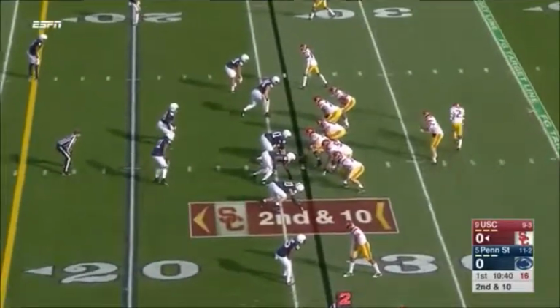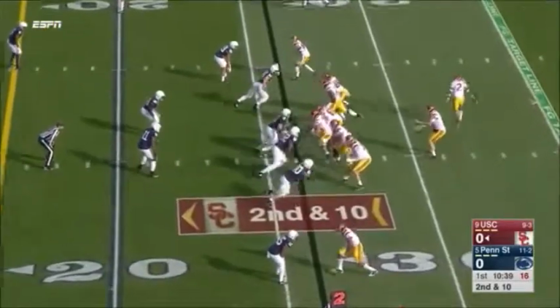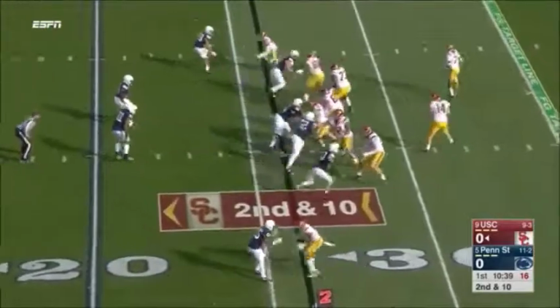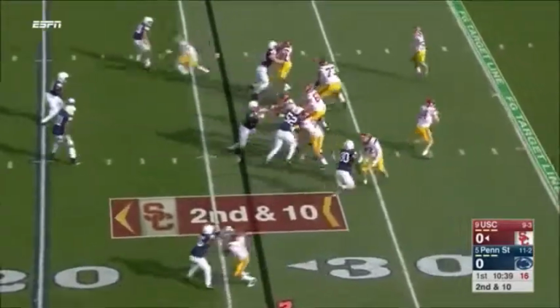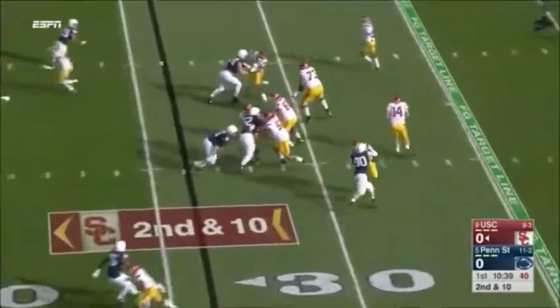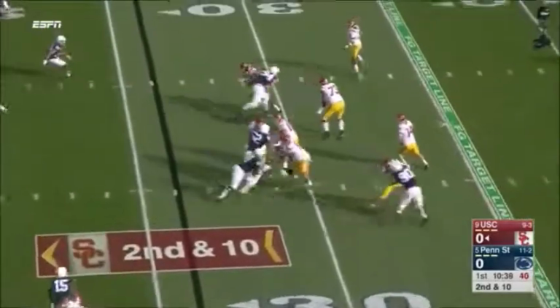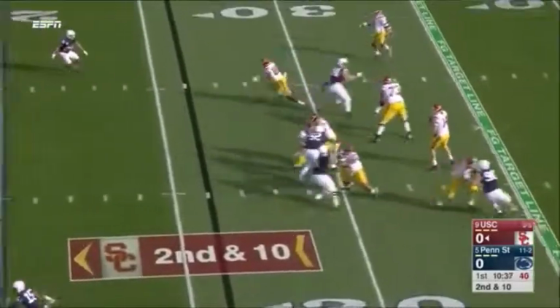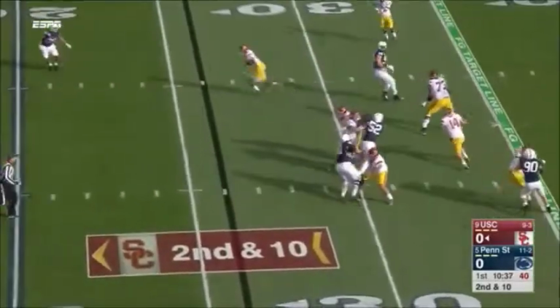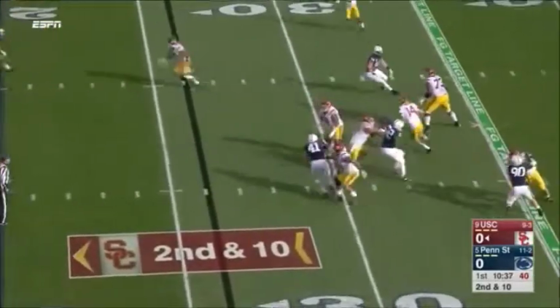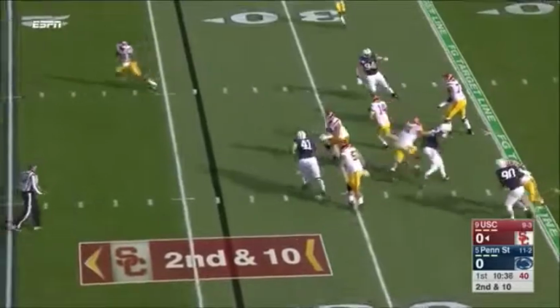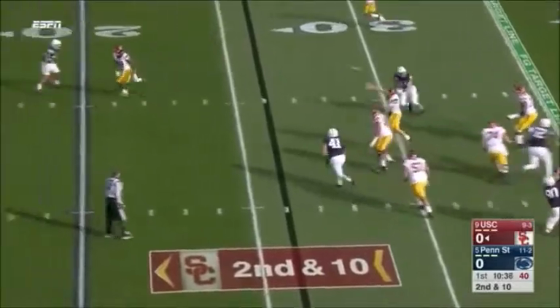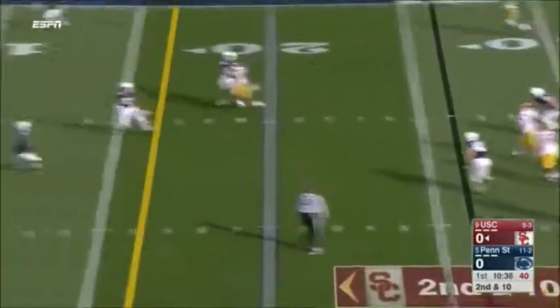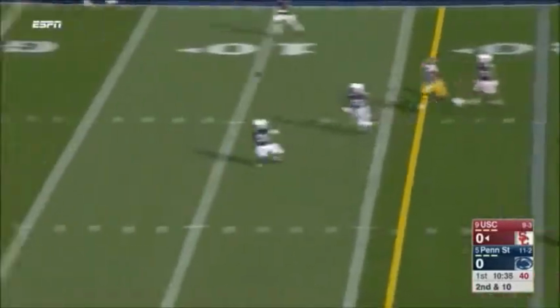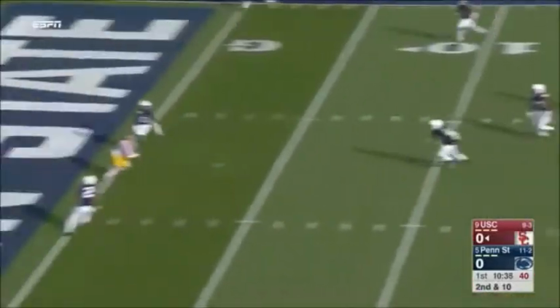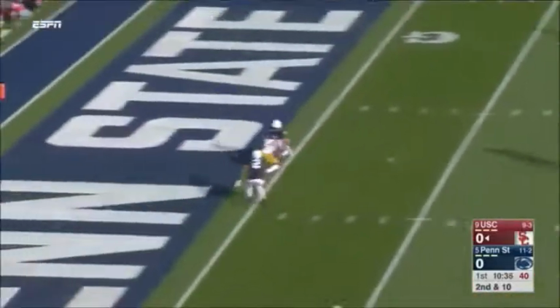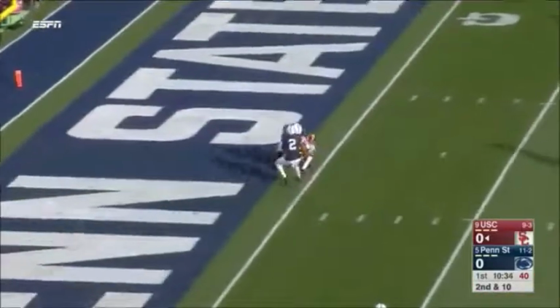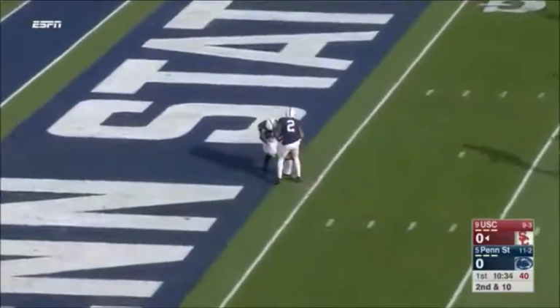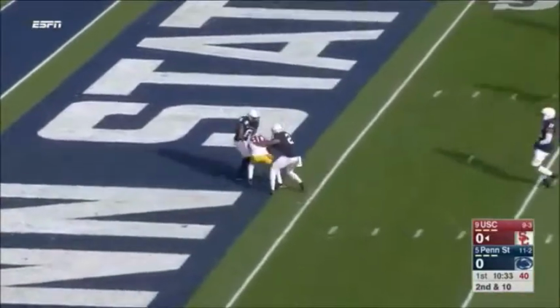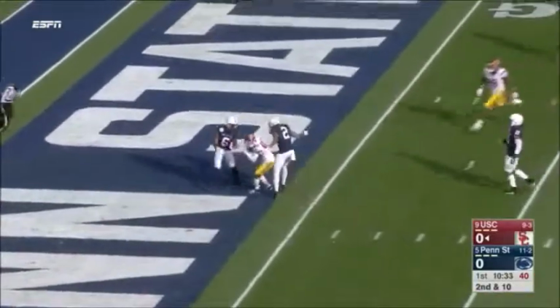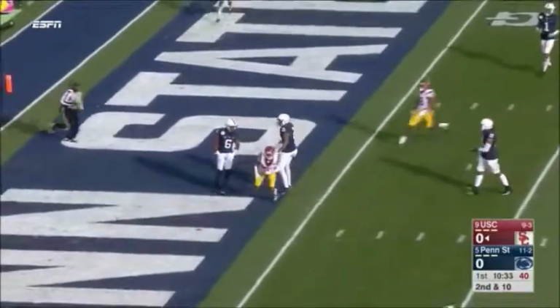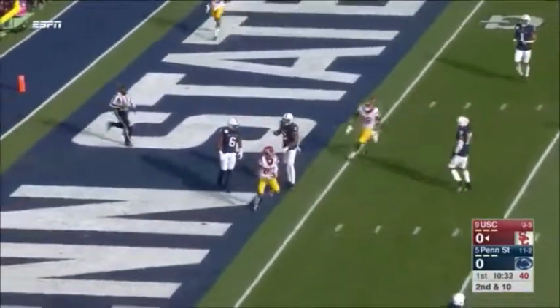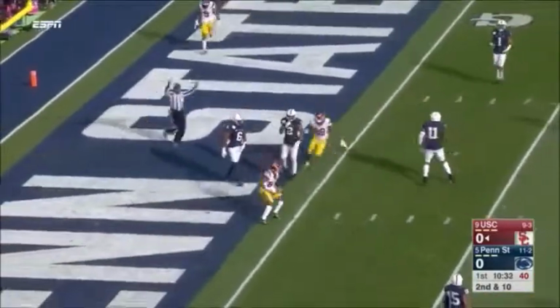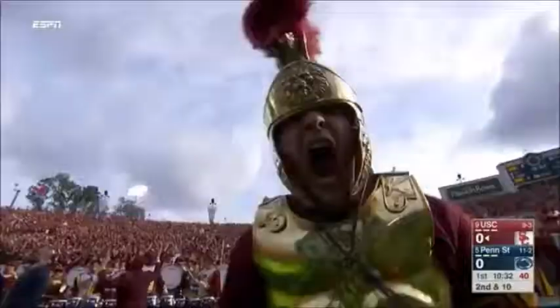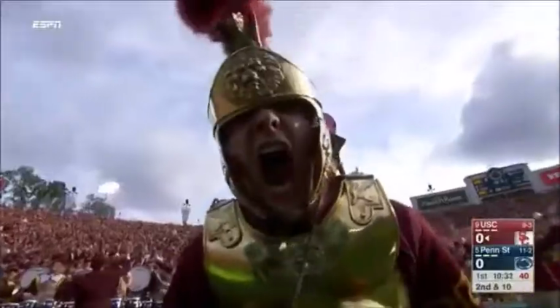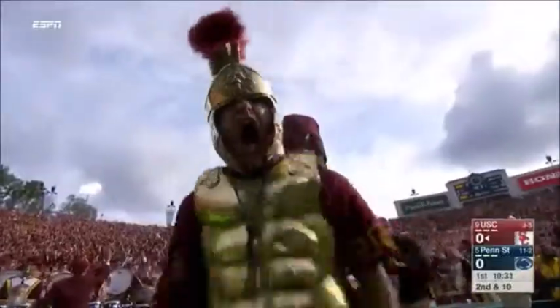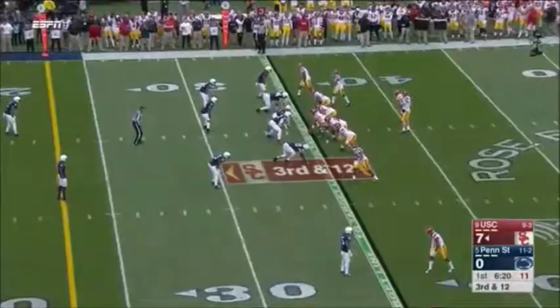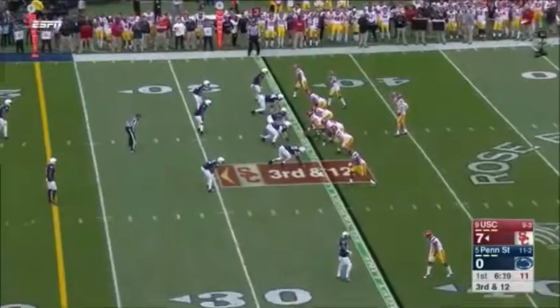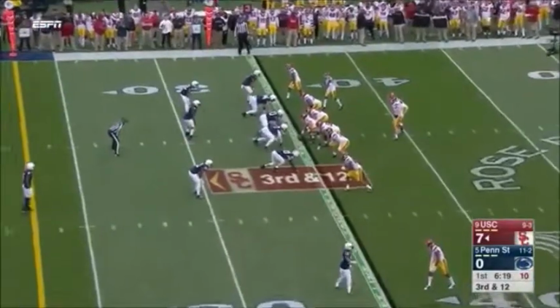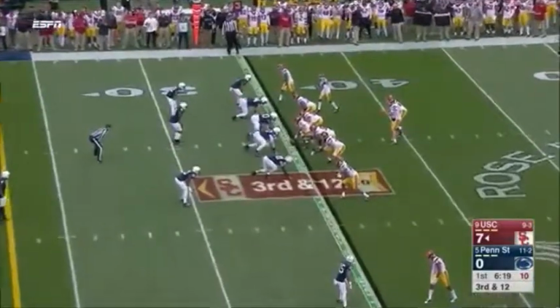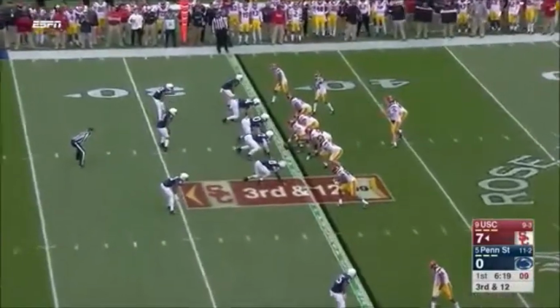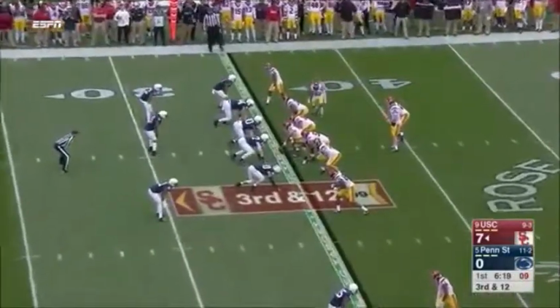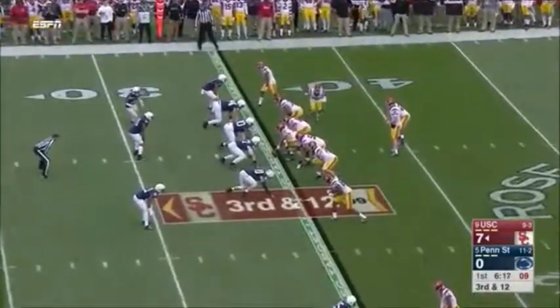There goes Adoree Jackson in the game. The corner's already got a pick, plays offense as well, but Darnold over the middle — touchdown! Right over the middle. All season long, Justin Davis is the back.